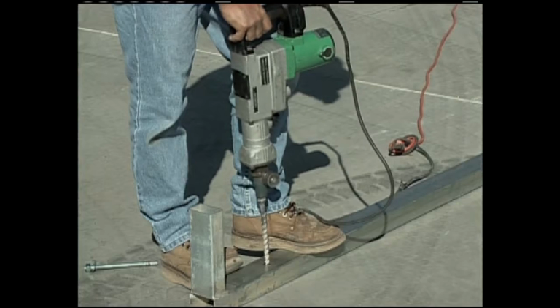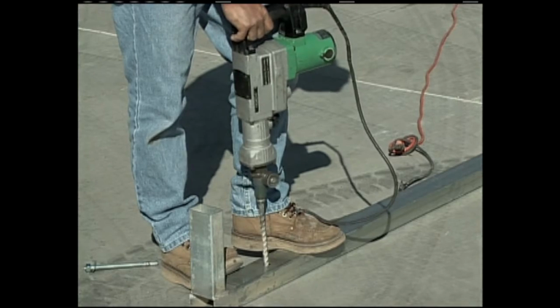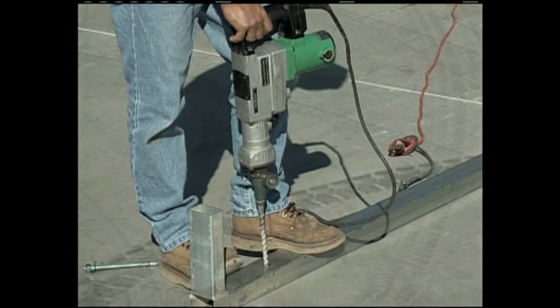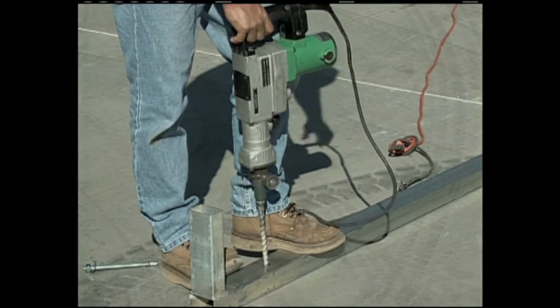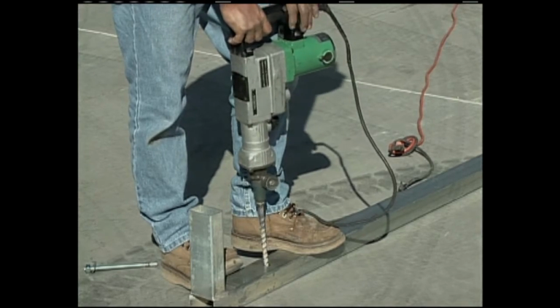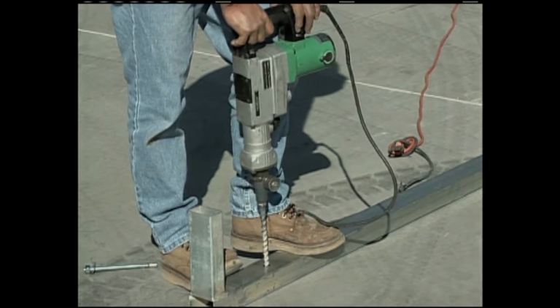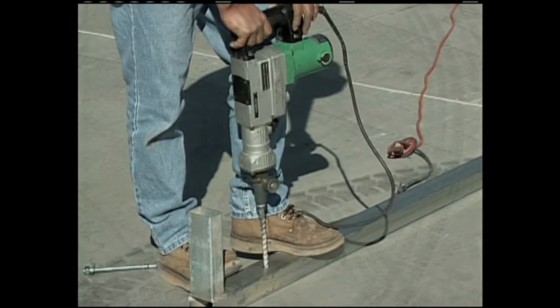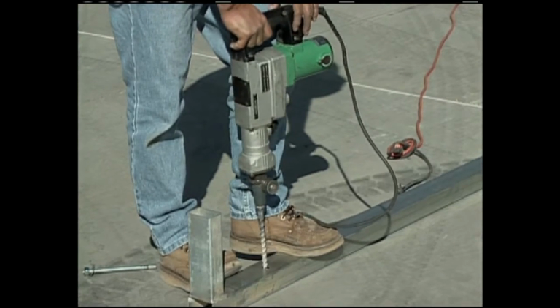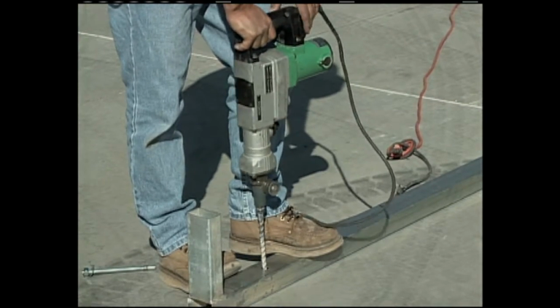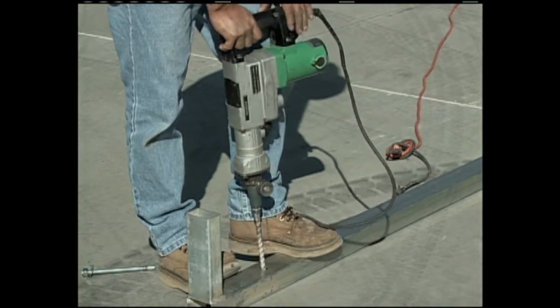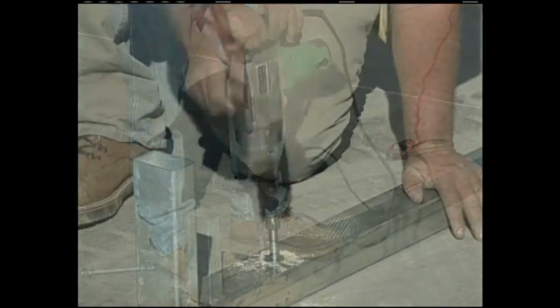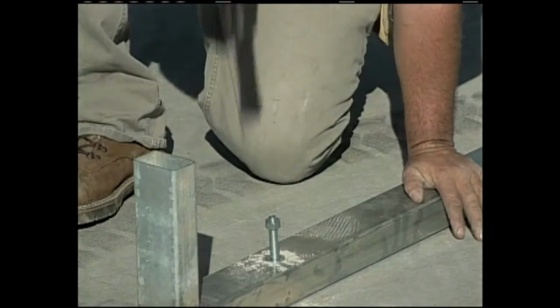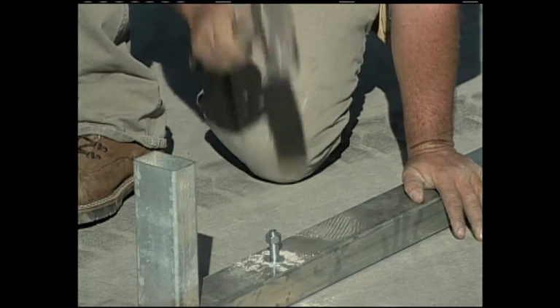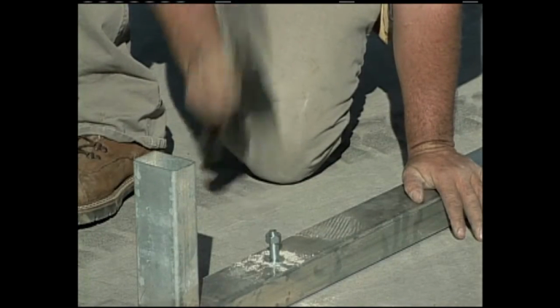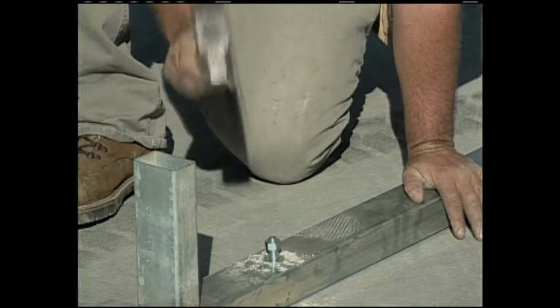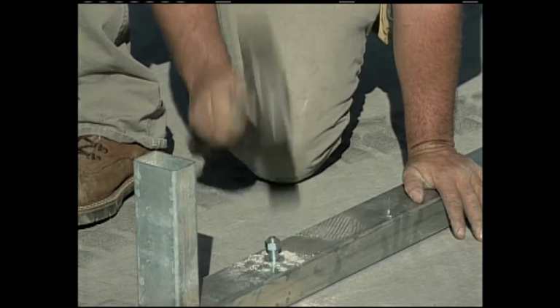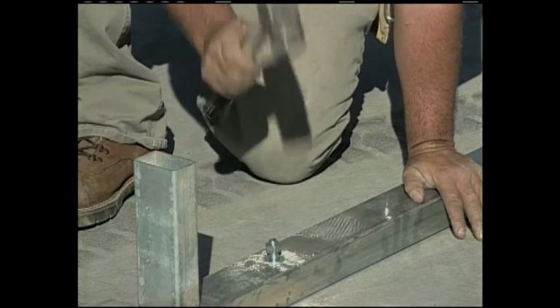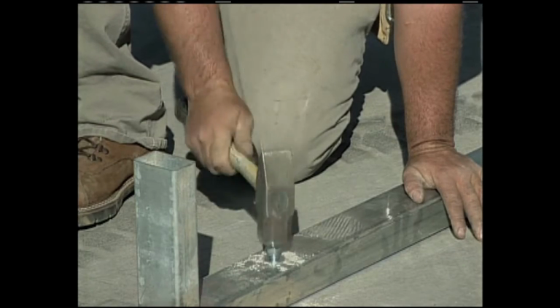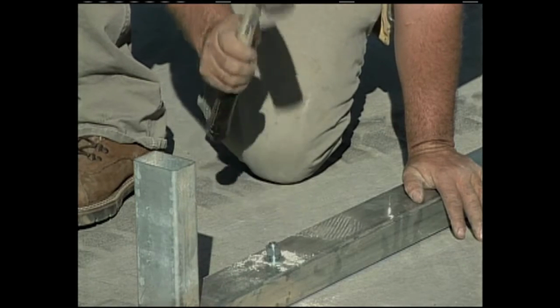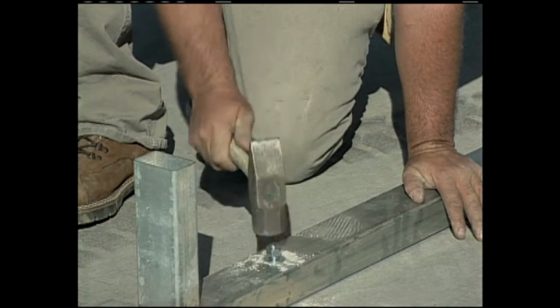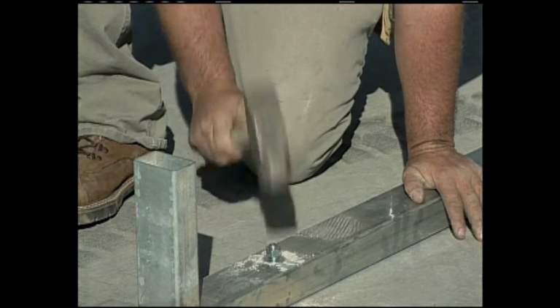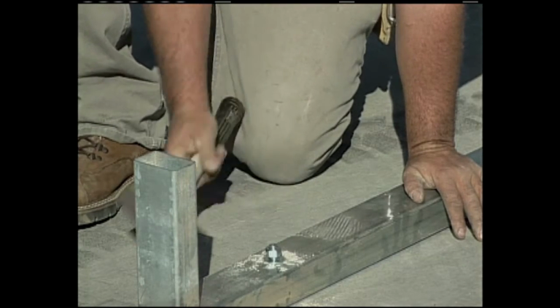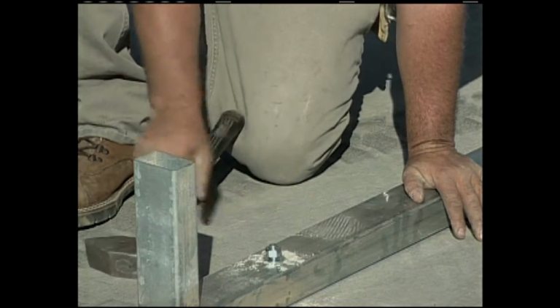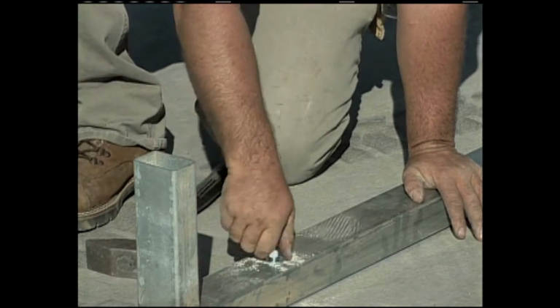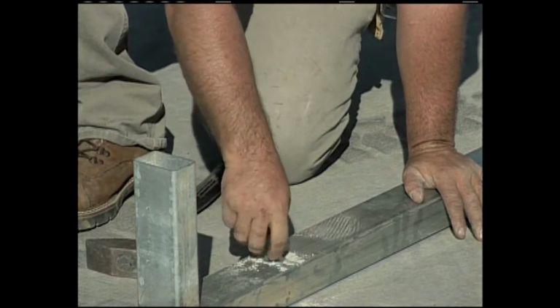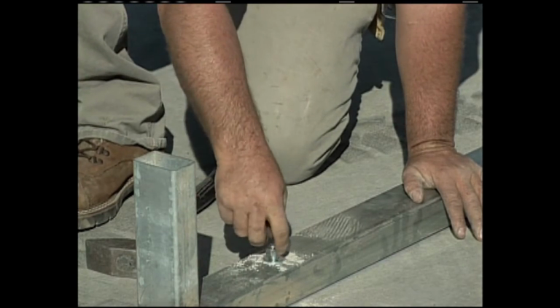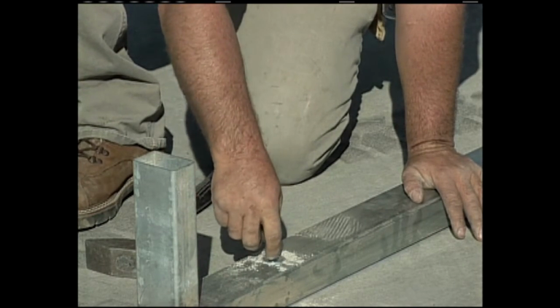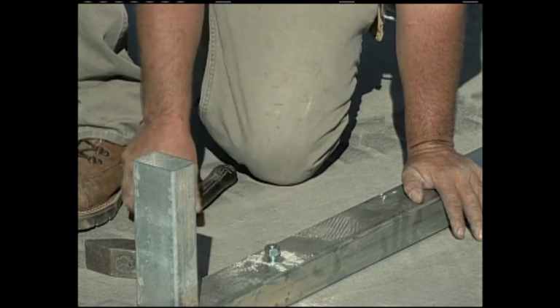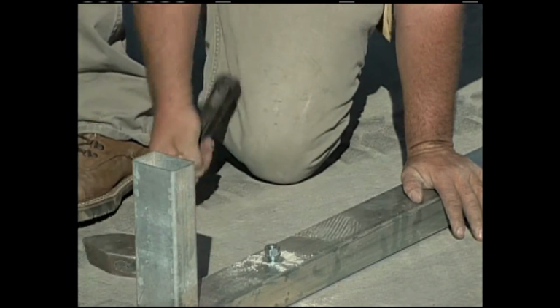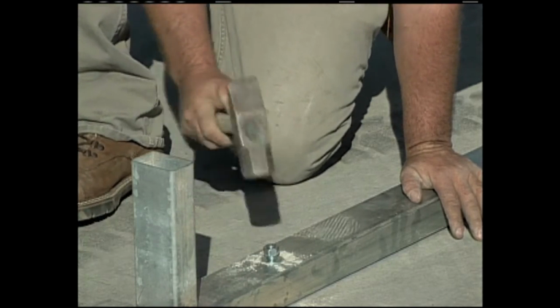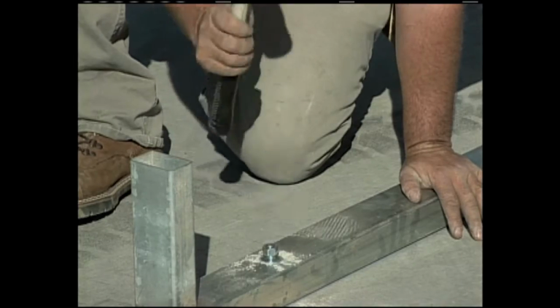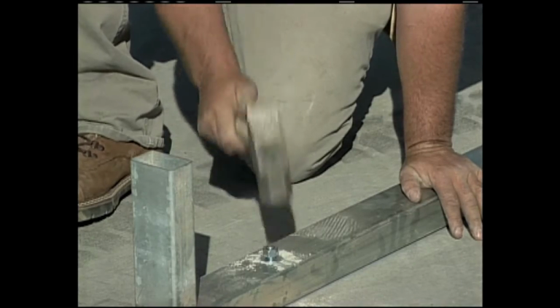Previously, the base rails were pre-drilled in the center and the wedge or concrete anchor was inserted into that hole, and that's where the concrete anchors secured the base rails to the concrete.